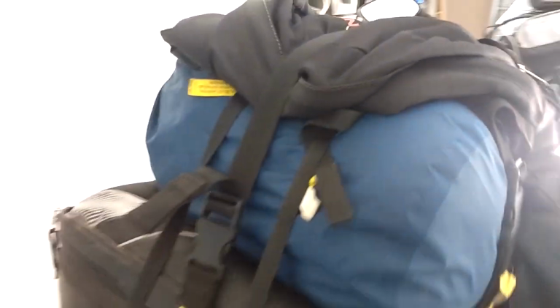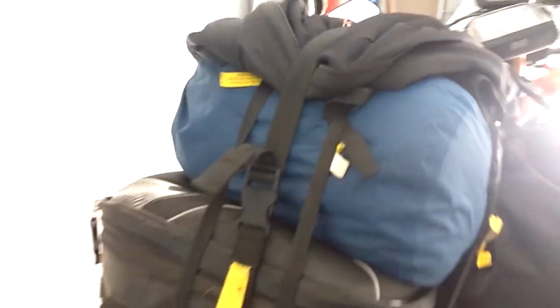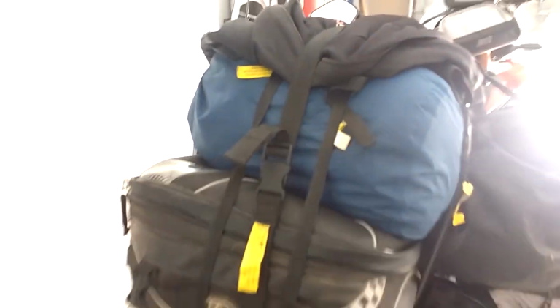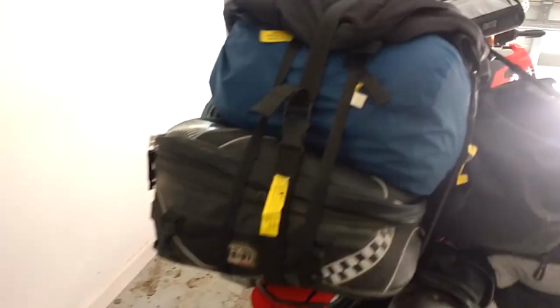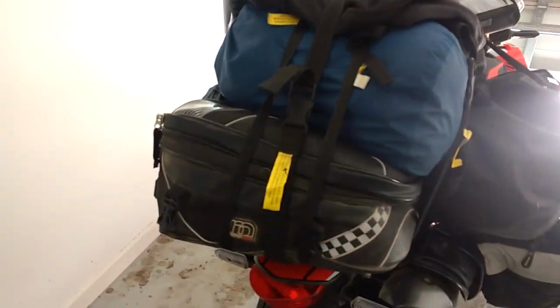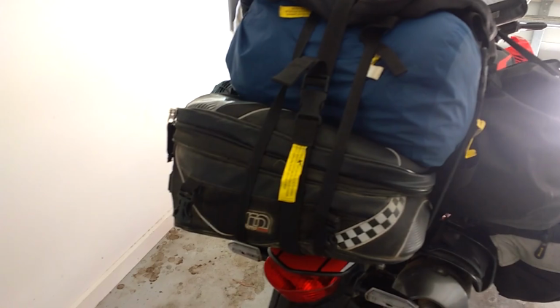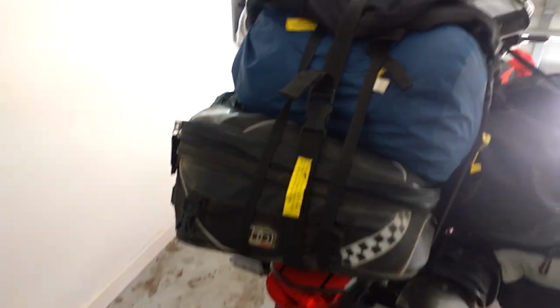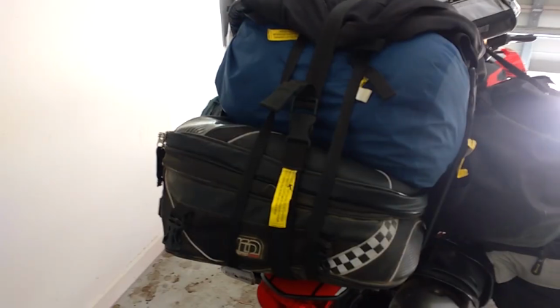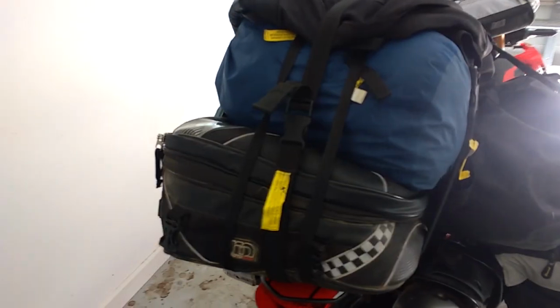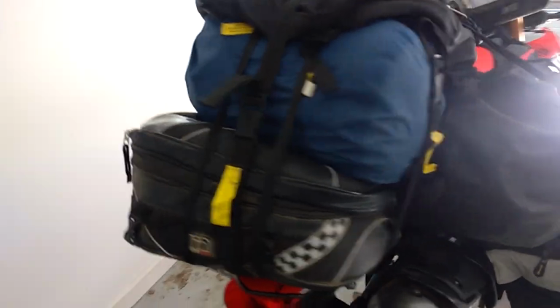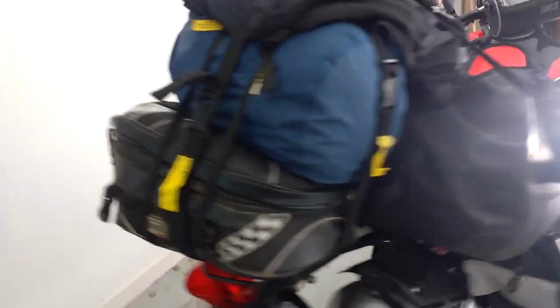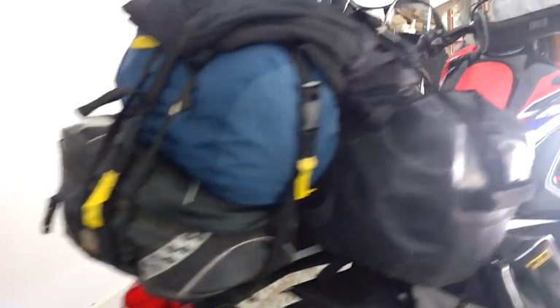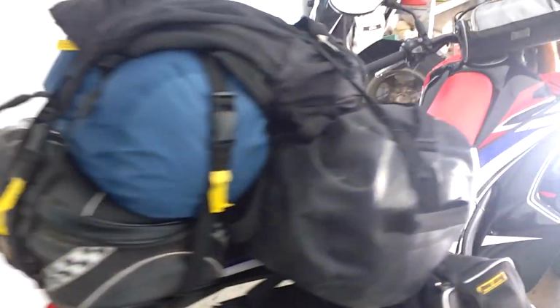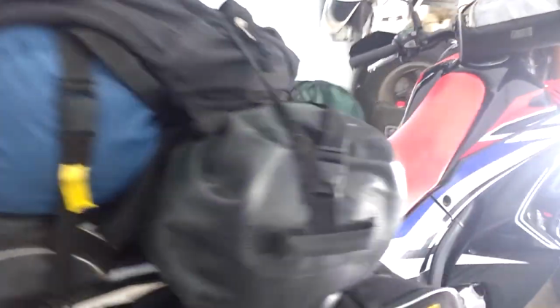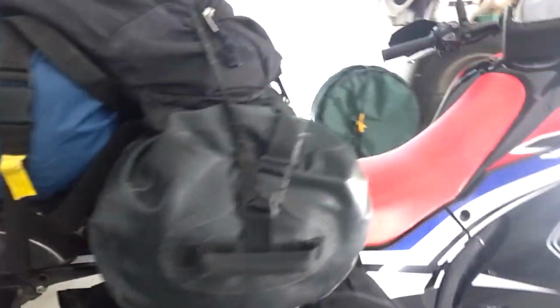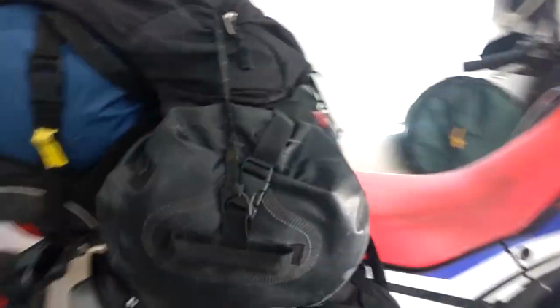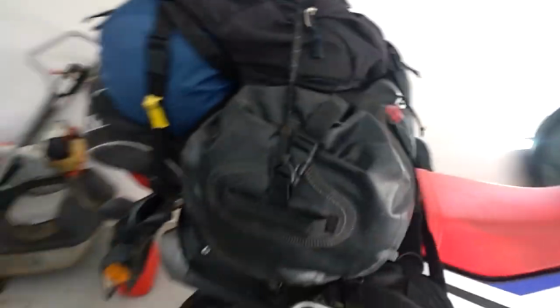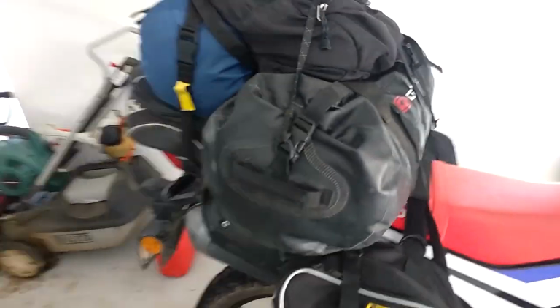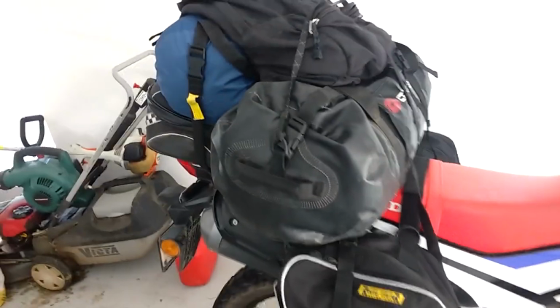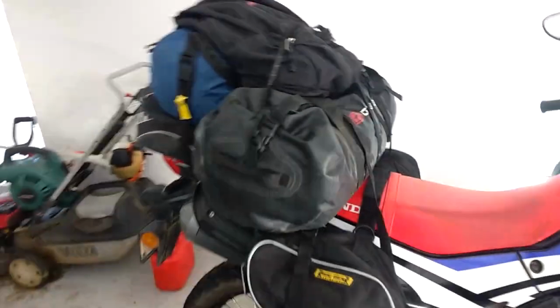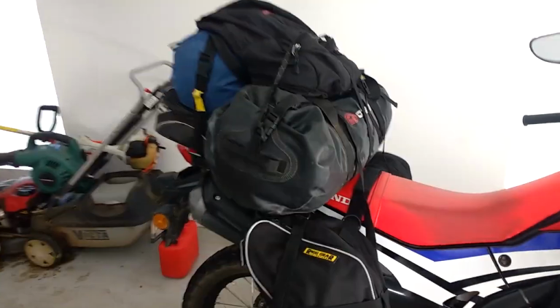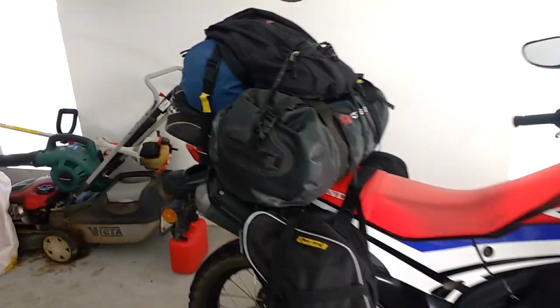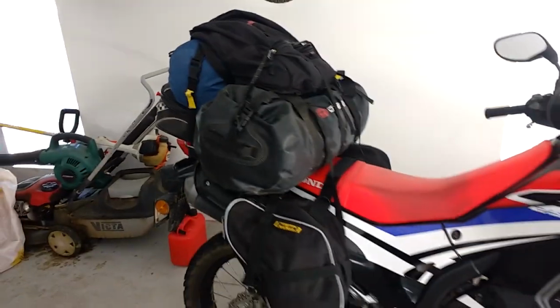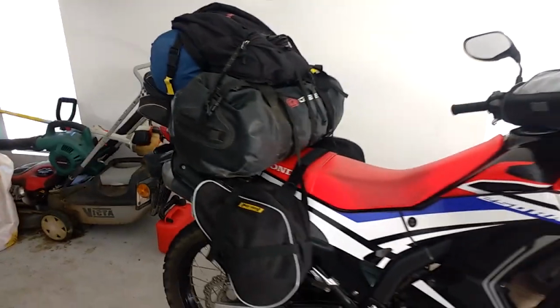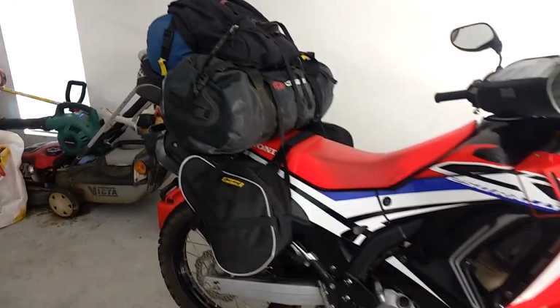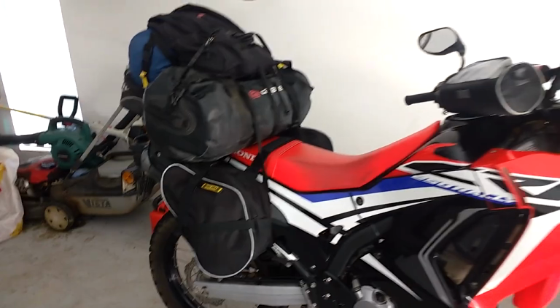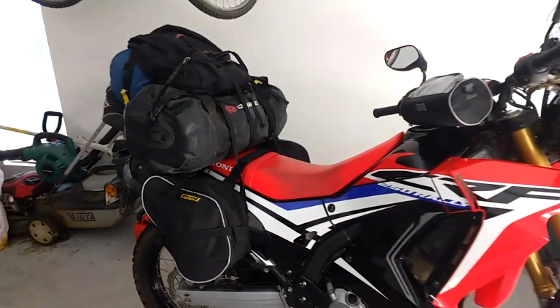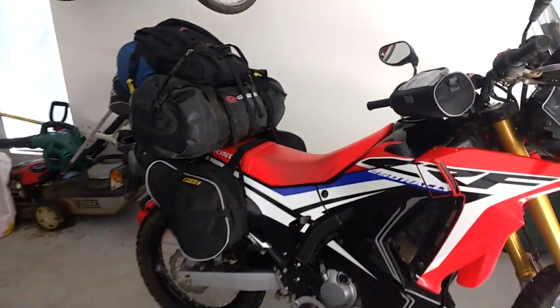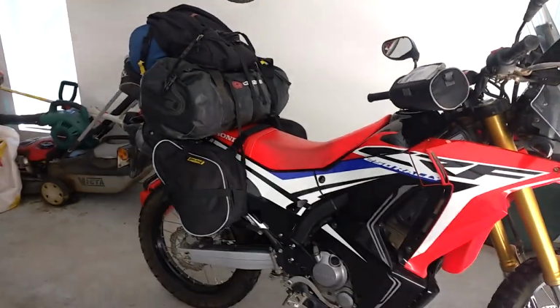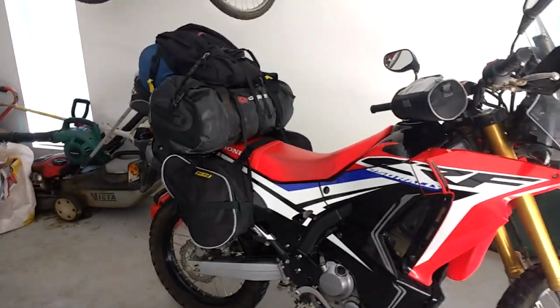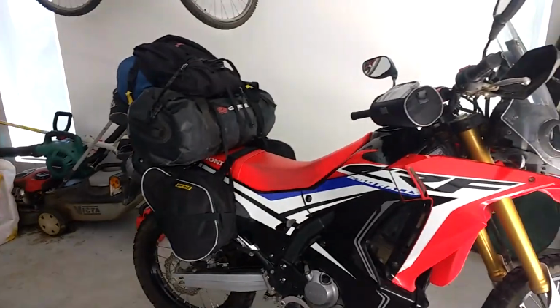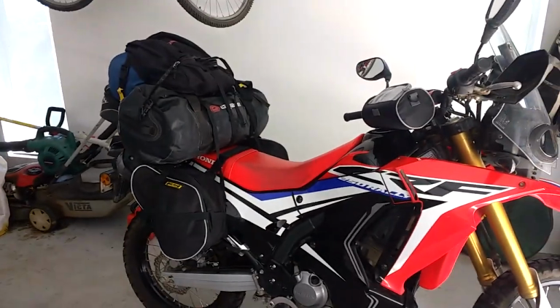Check them again tomorrow, but we're all good to go. One more sleep and let the trip begin.